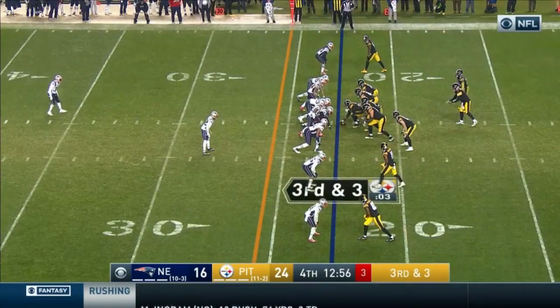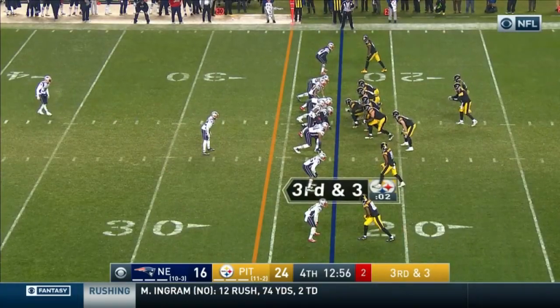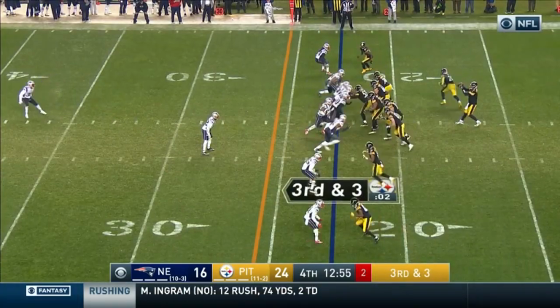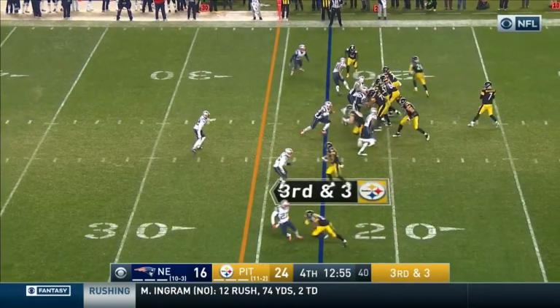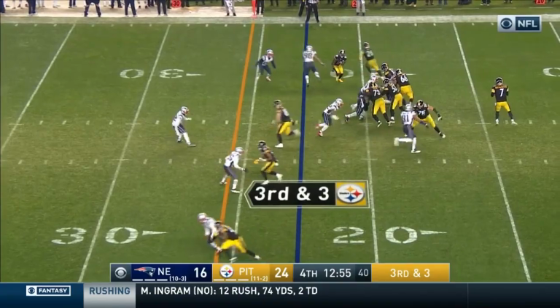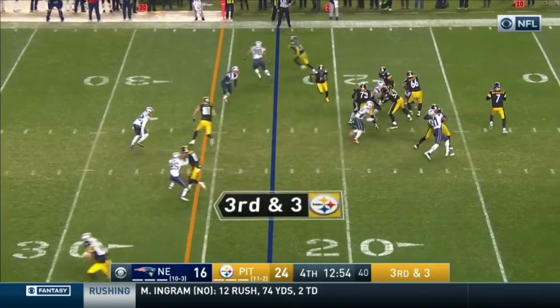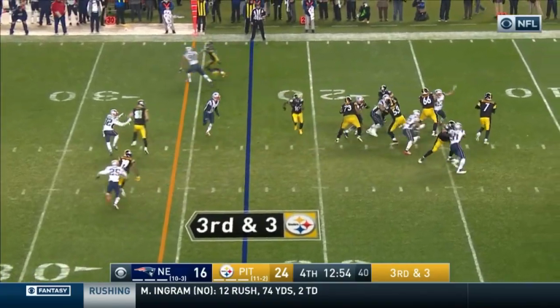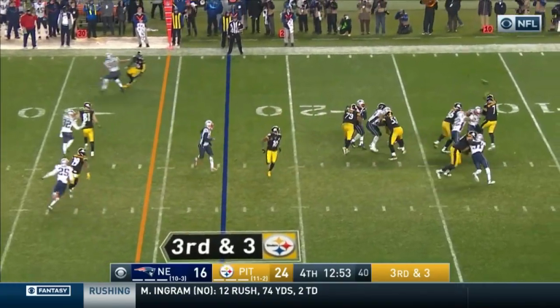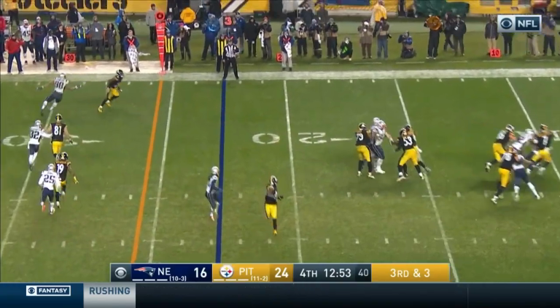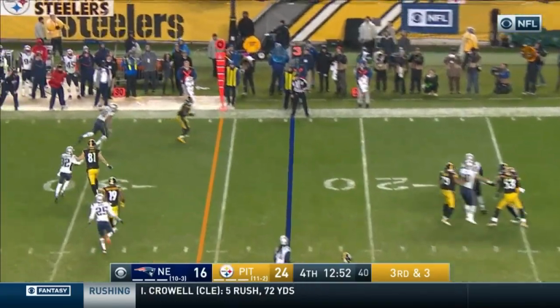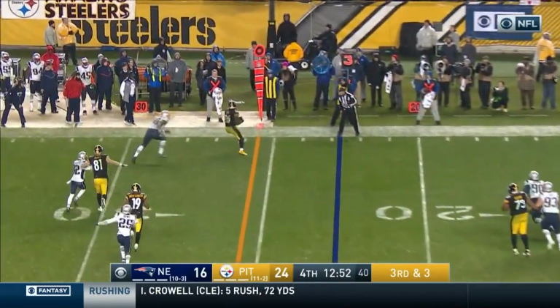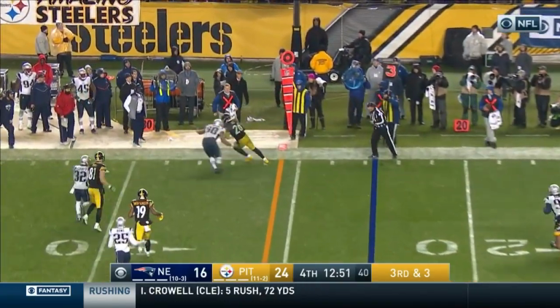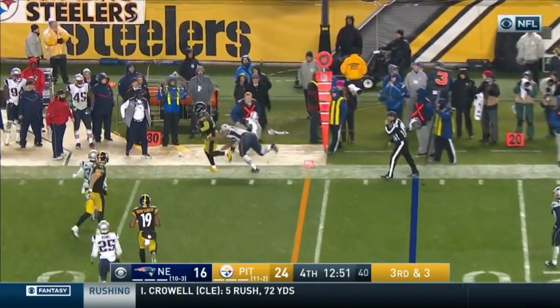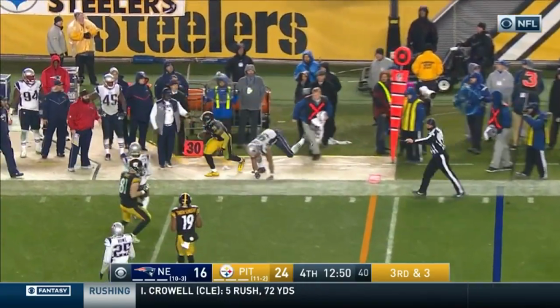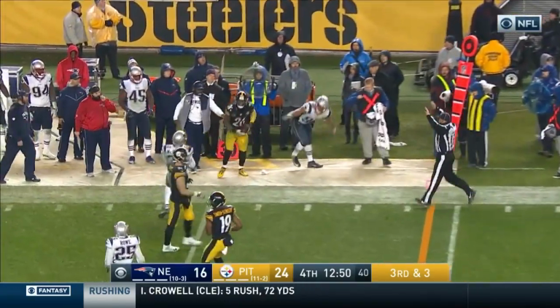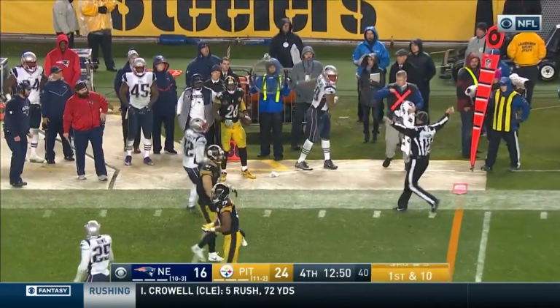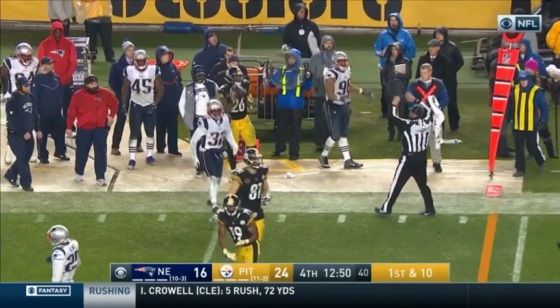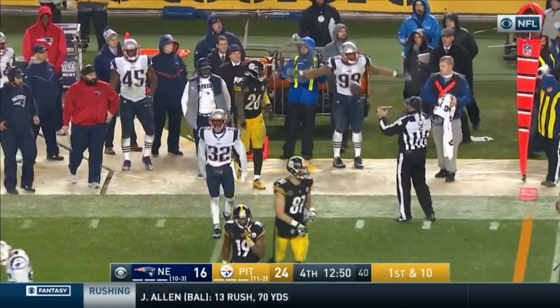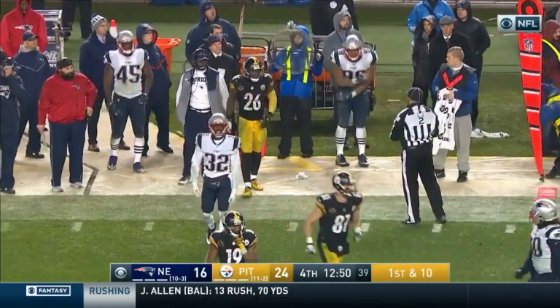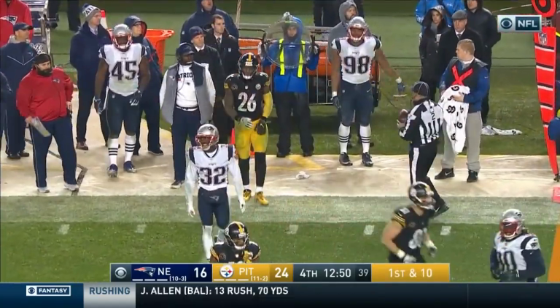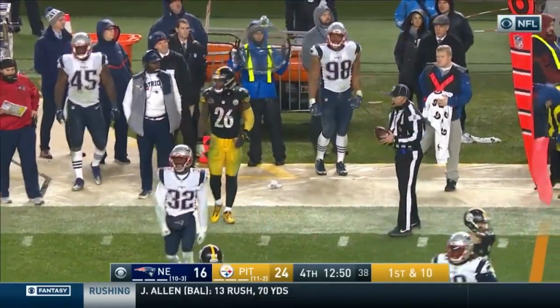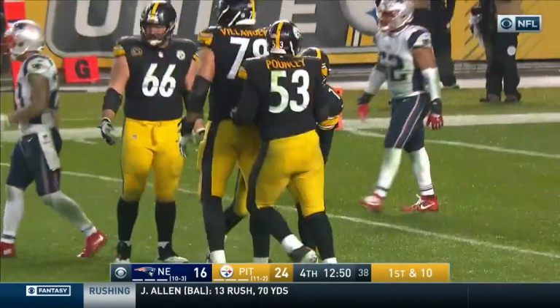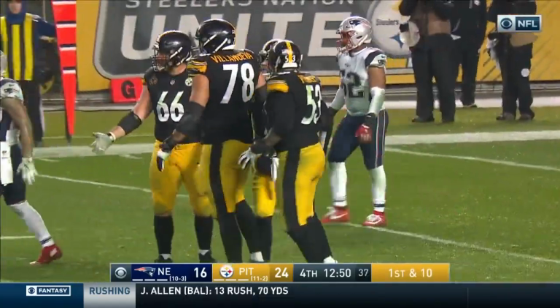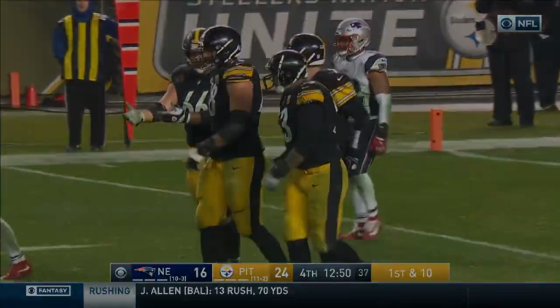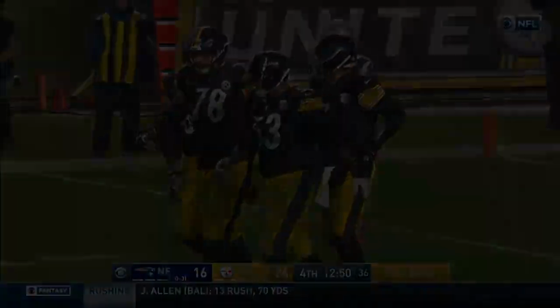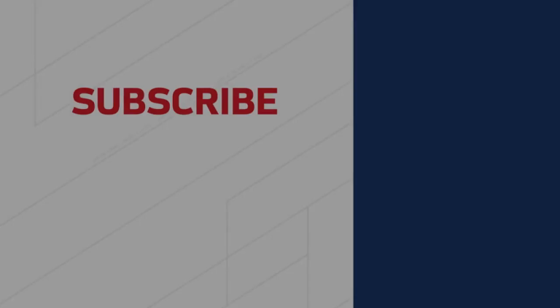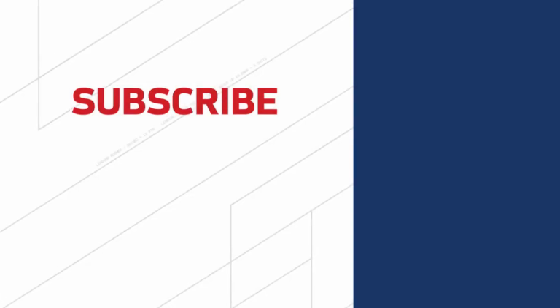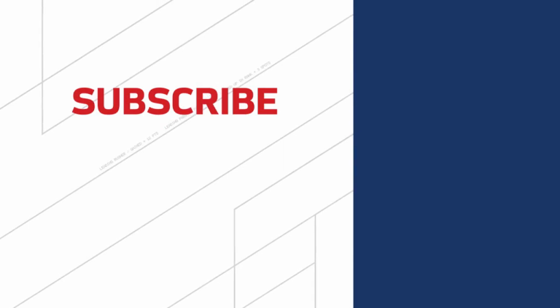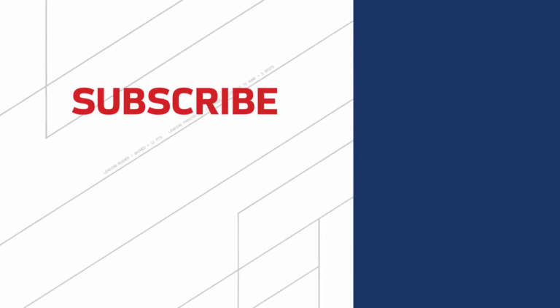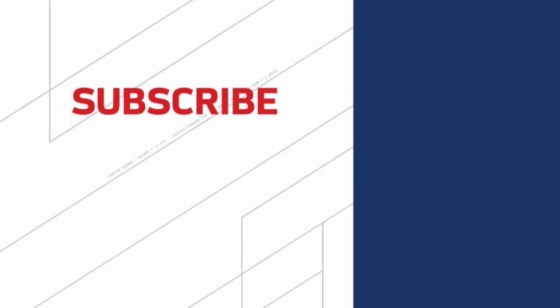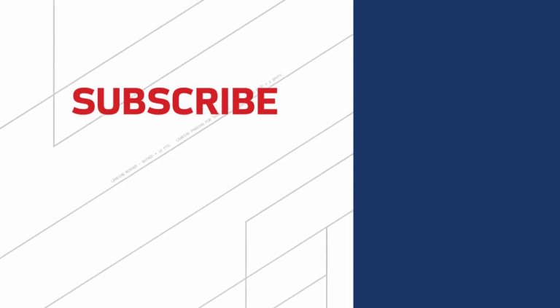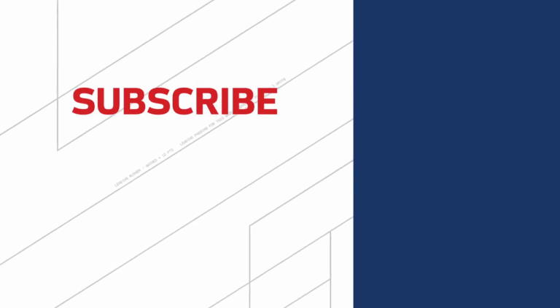Seems one thing he thinks is a hallmark for this group. Third and three, with pressure. He got it away to Bell. He was able to shake off a hit with that size. Roethlisberger did get hit — they did get hit.